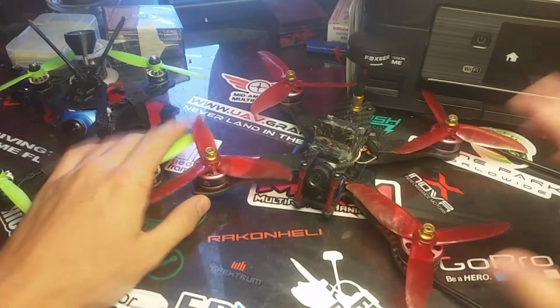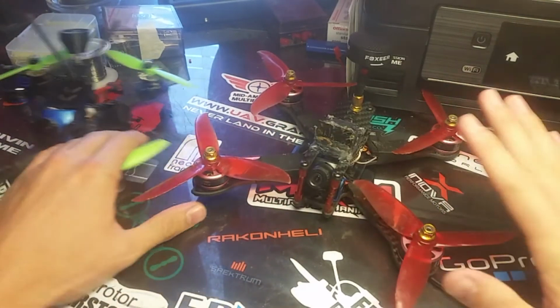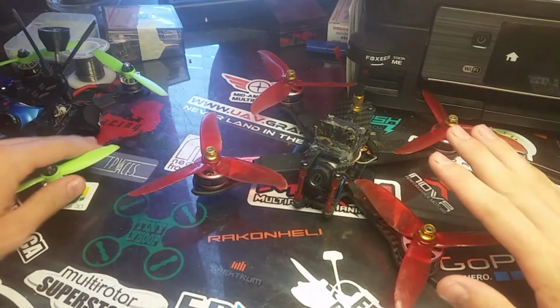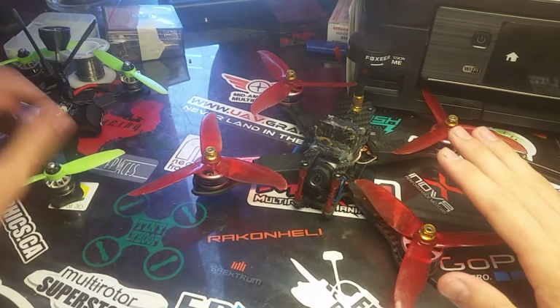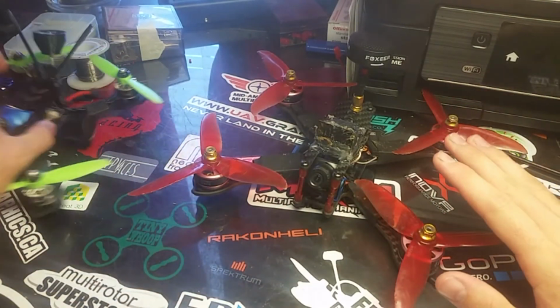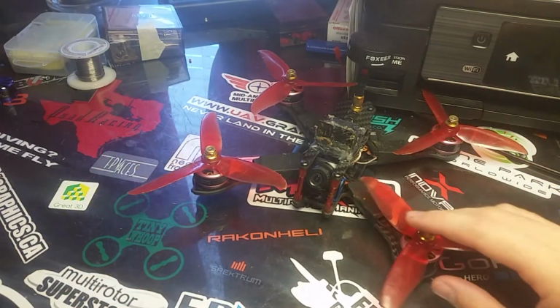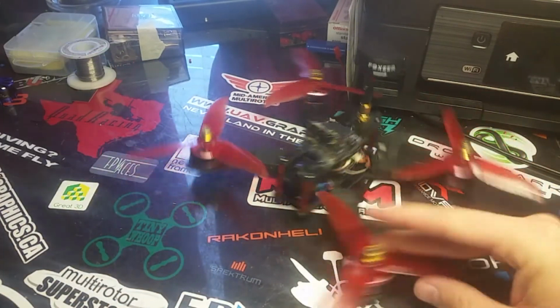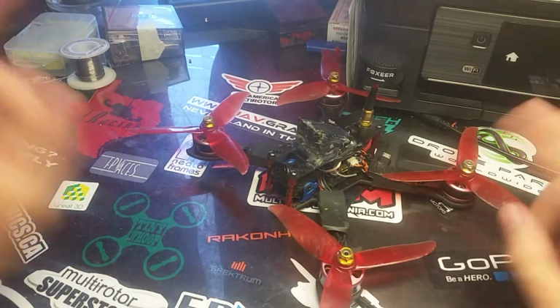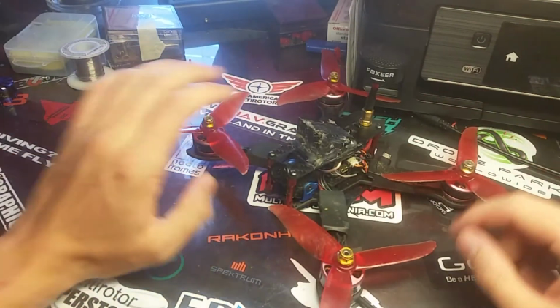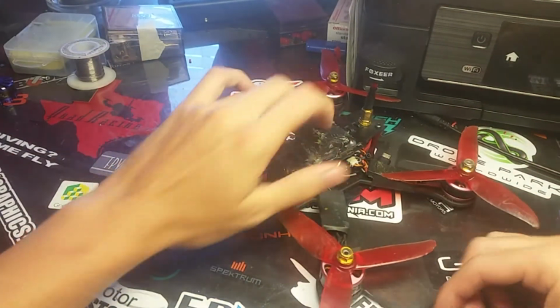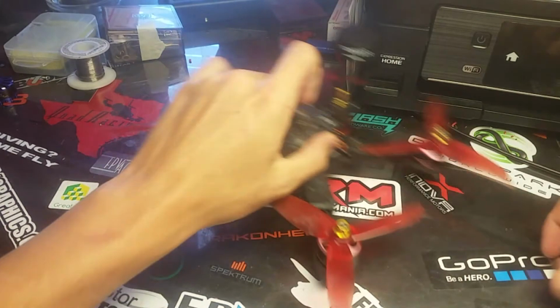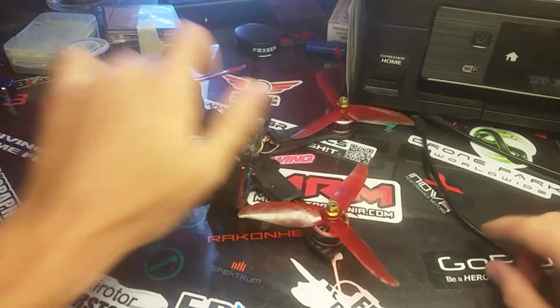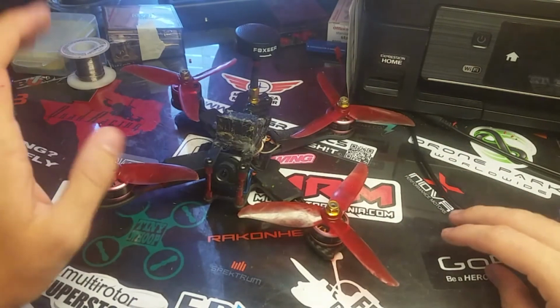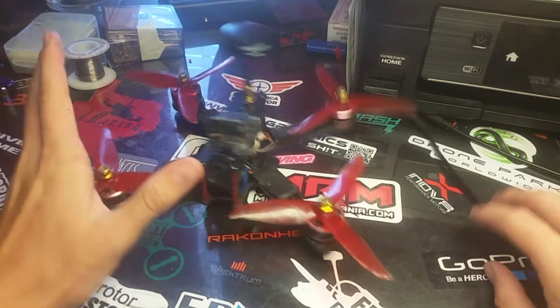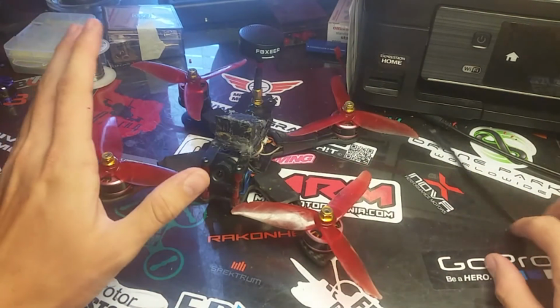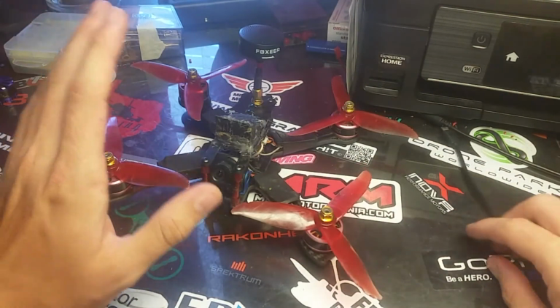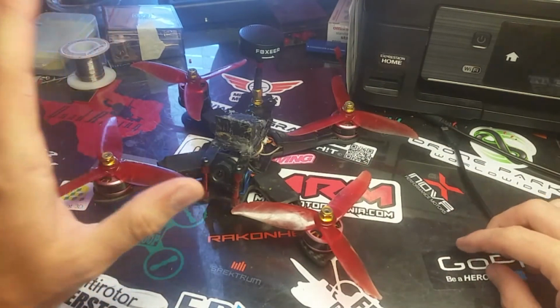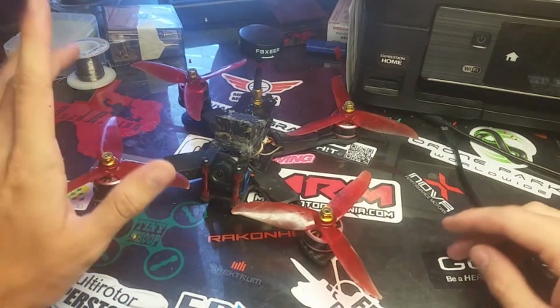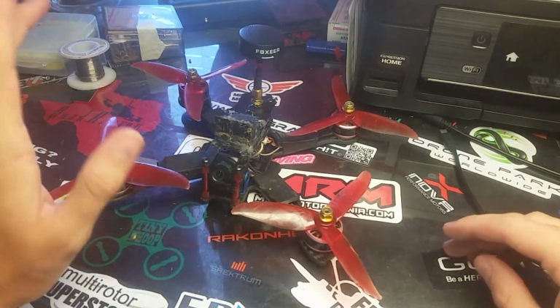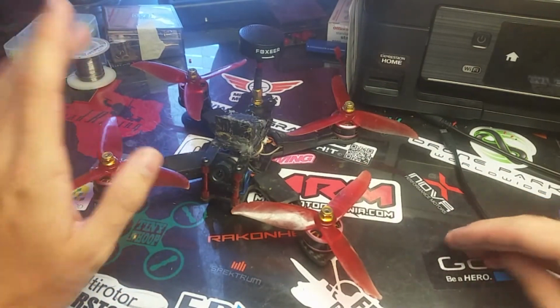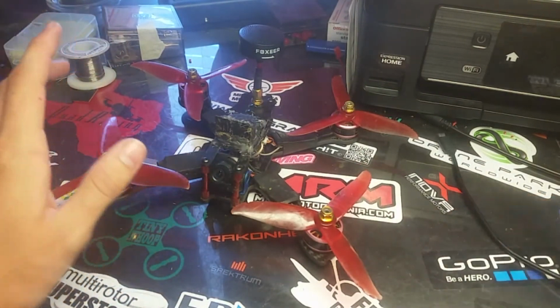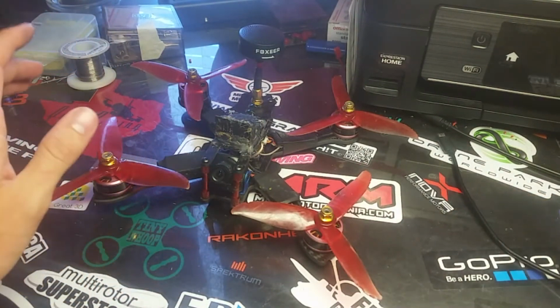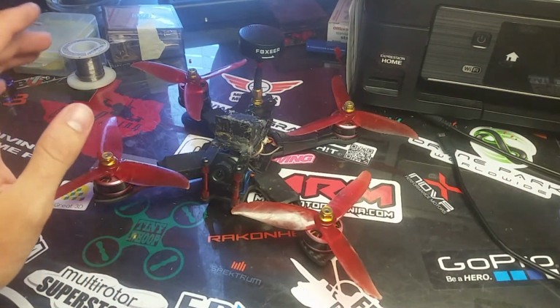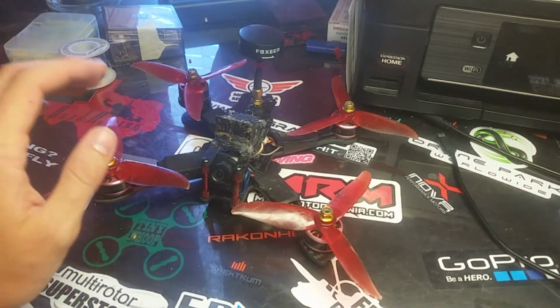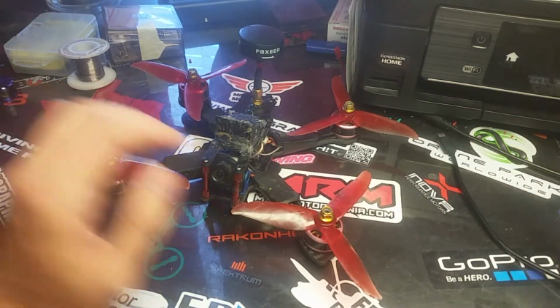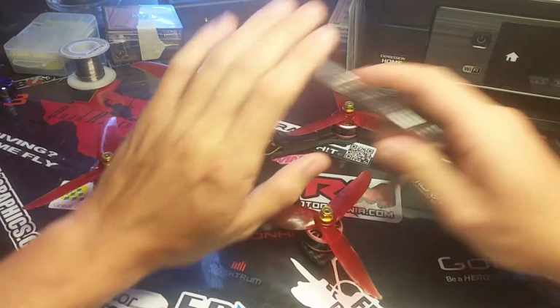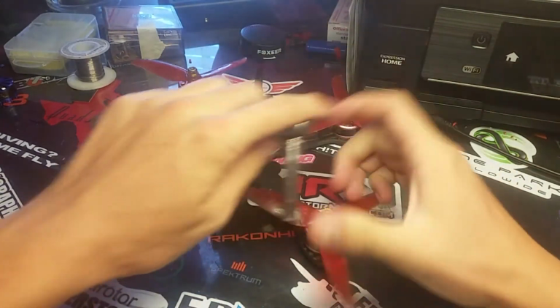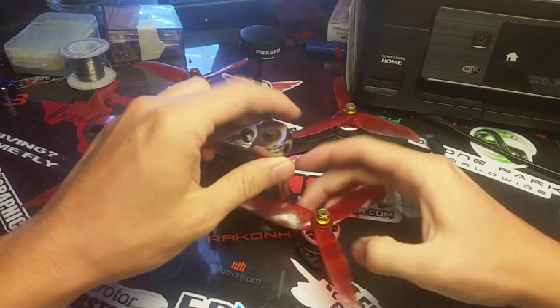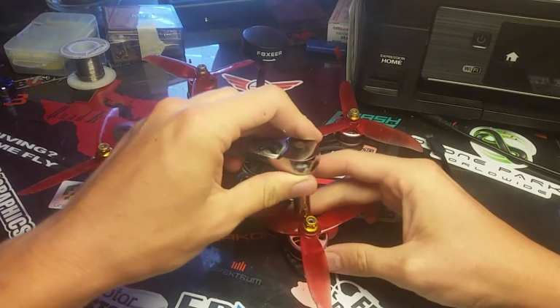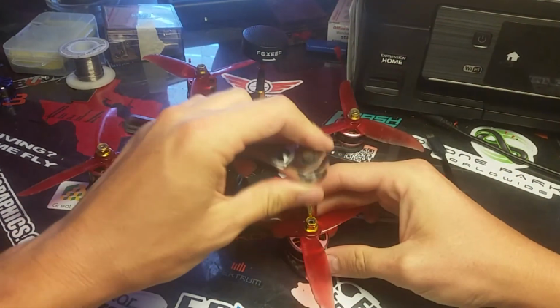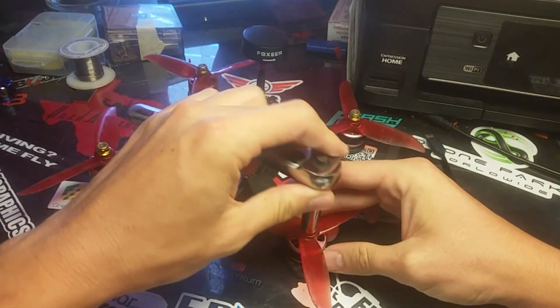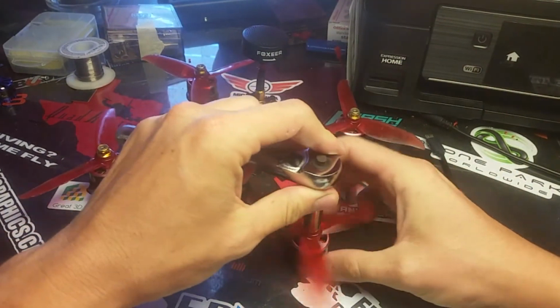So I'm going to run you guys through the process with my iX5. It's very simple, but the very first thing we have to do — have to do — is take the props off, because you will be spinning motors to test them.